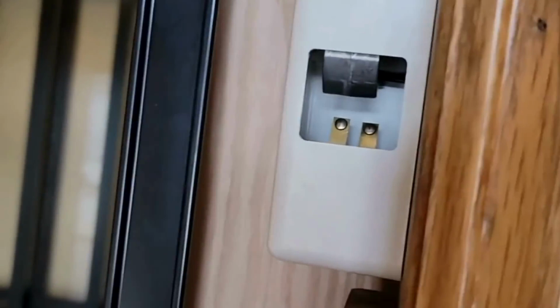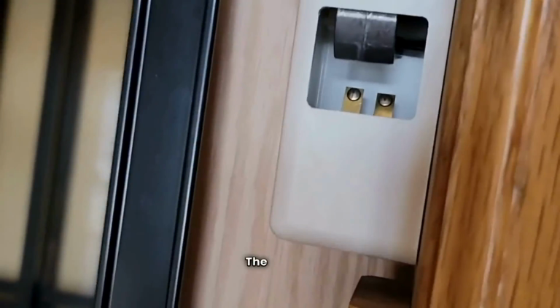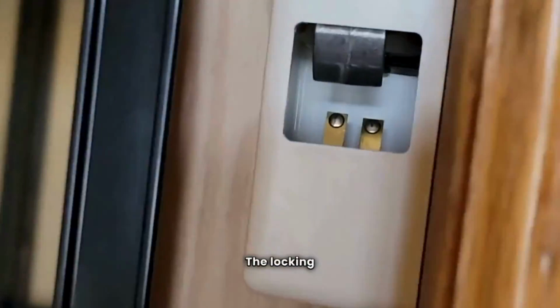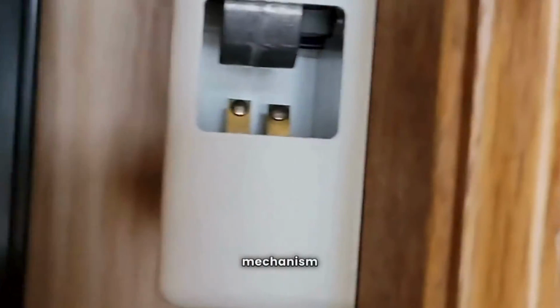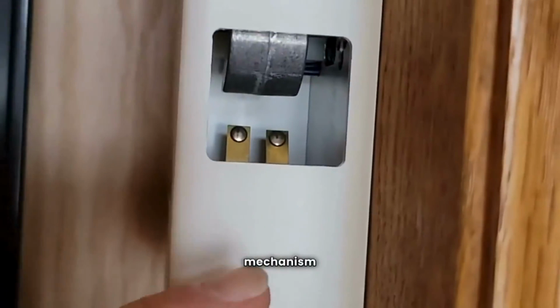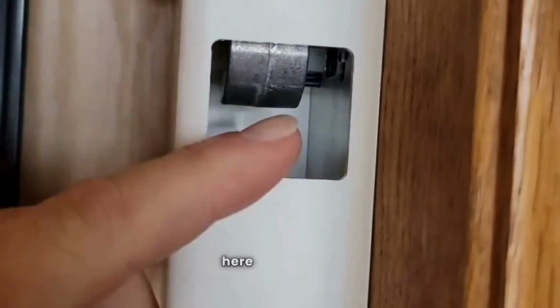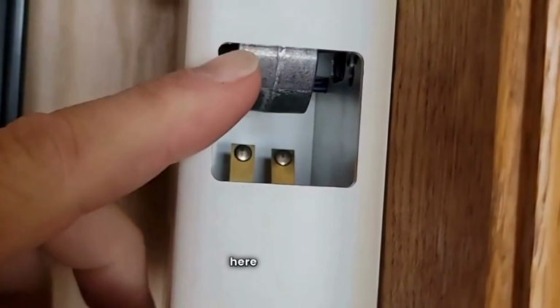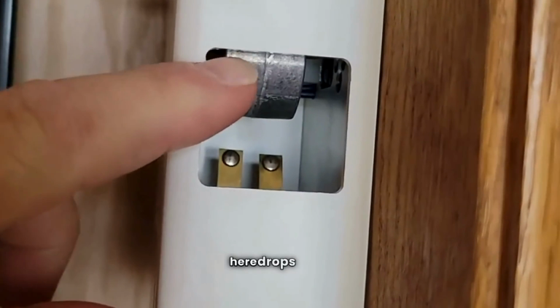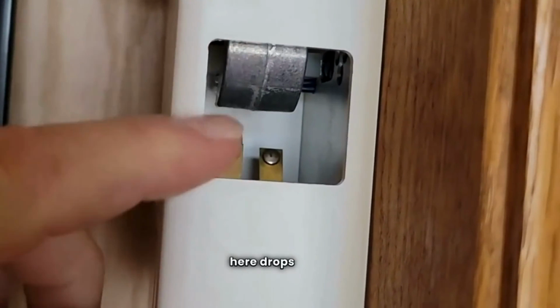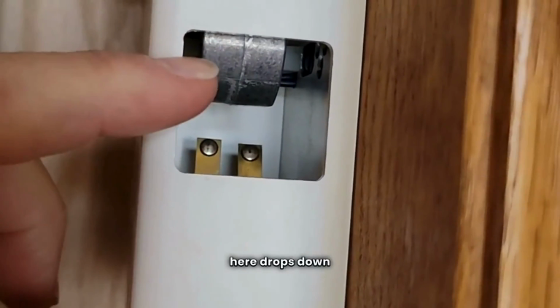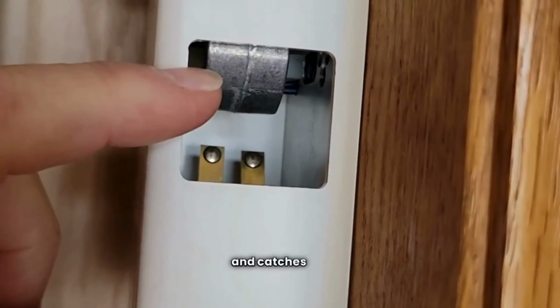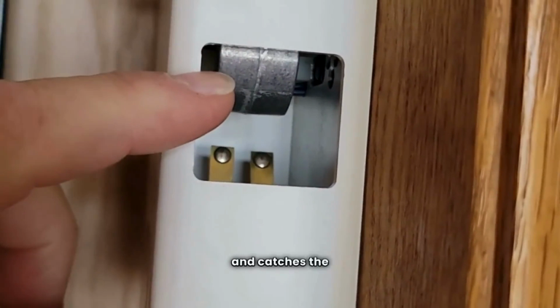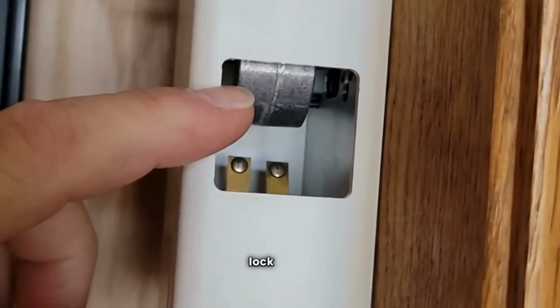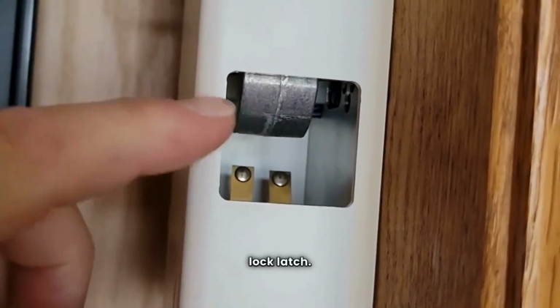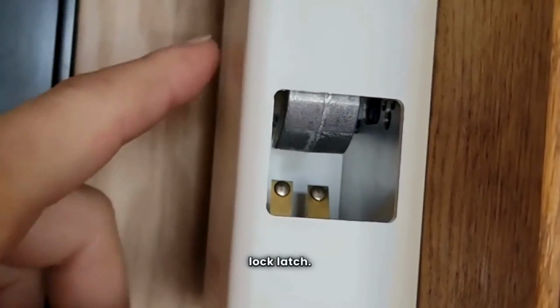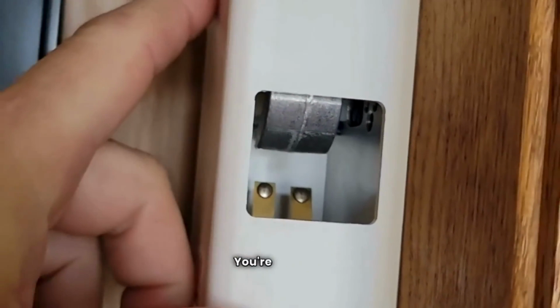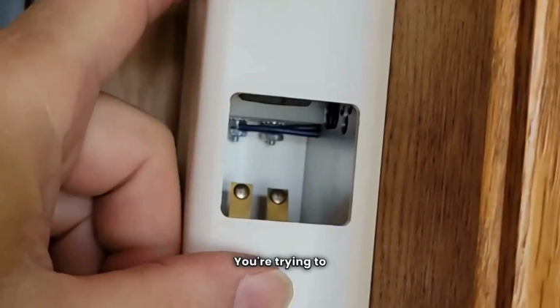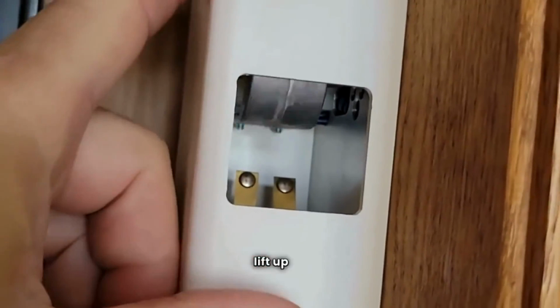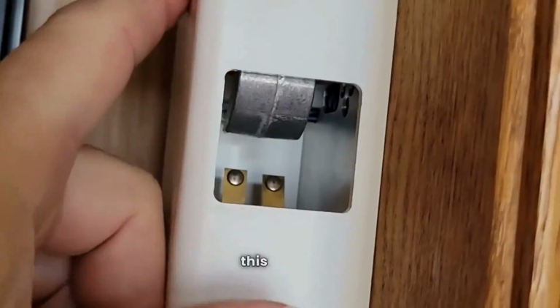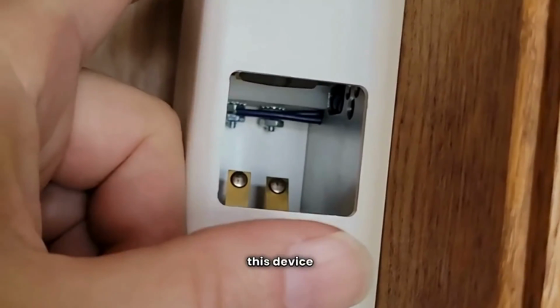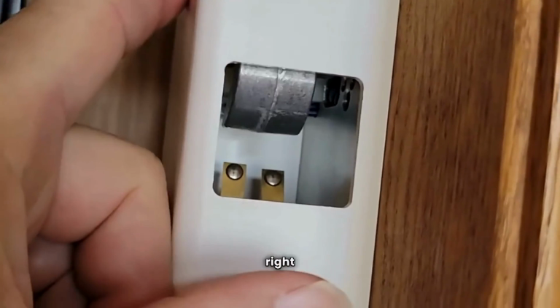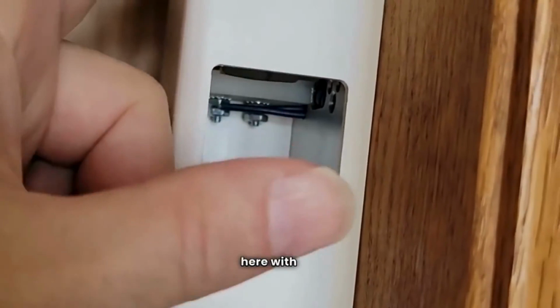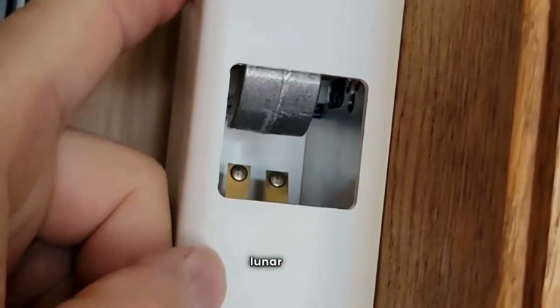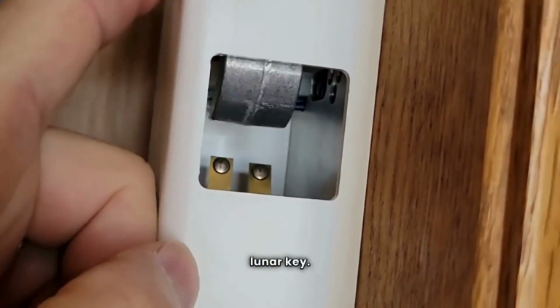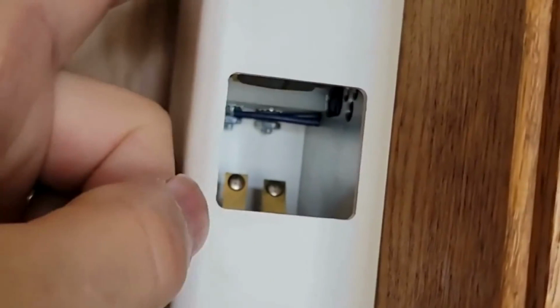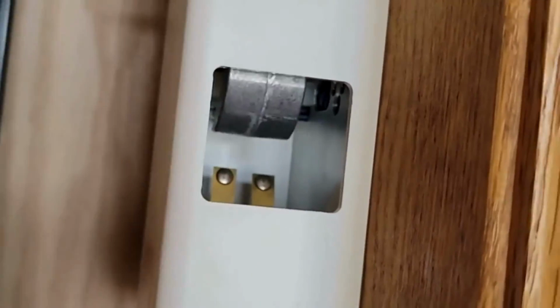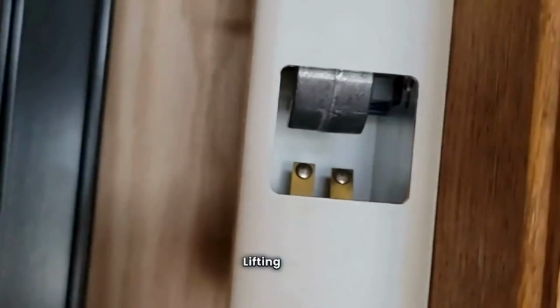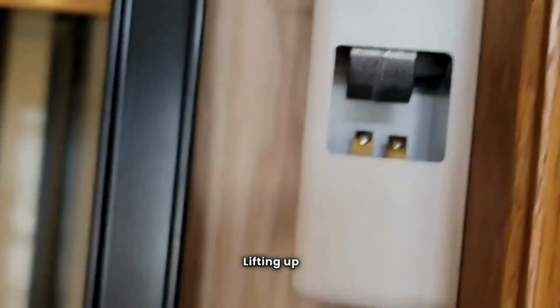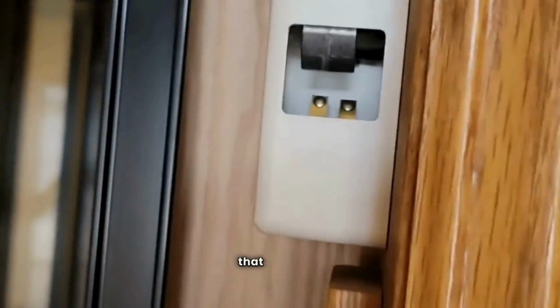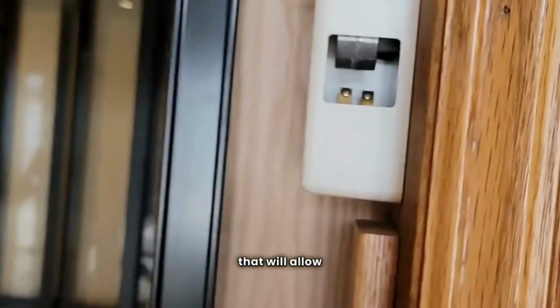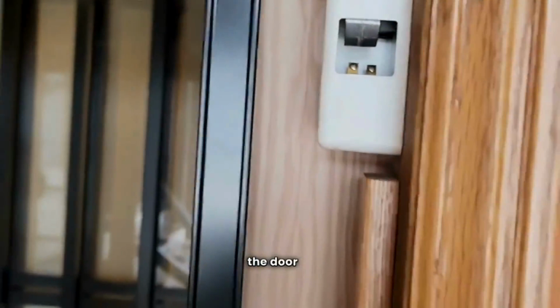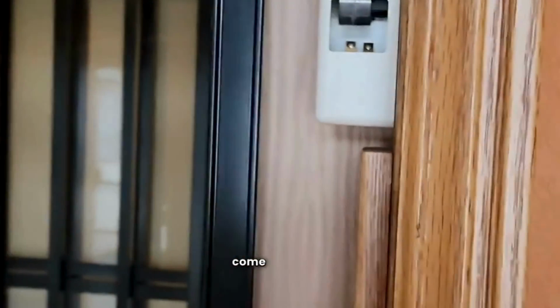The locking mechanism here drops down and catches the lock latch. You're trying to lift up on this device right here with the lunar key. Lifting up on that will allow the door to unlock.